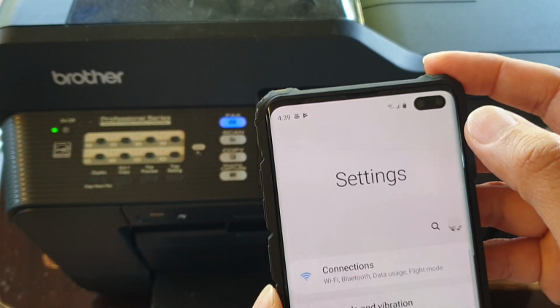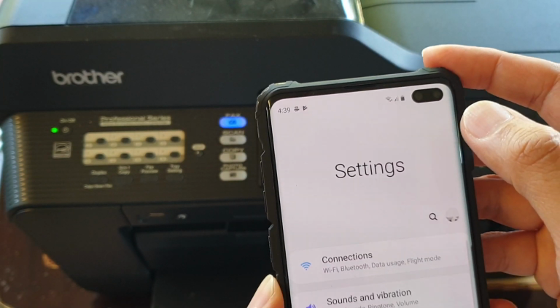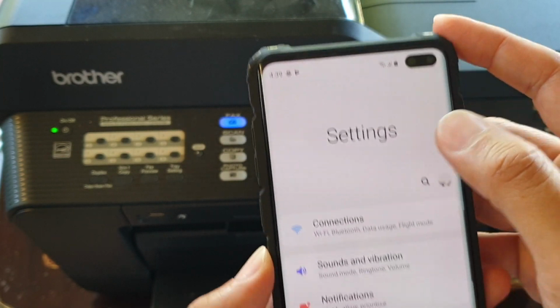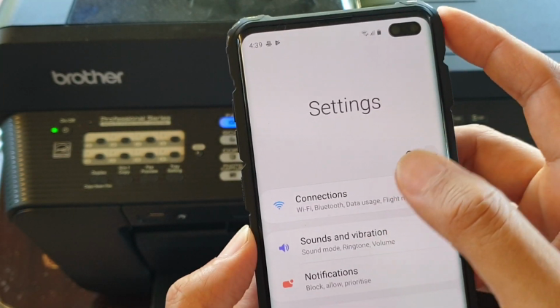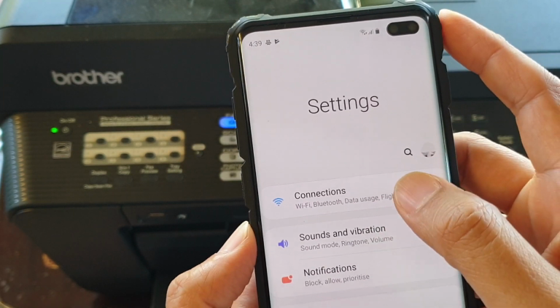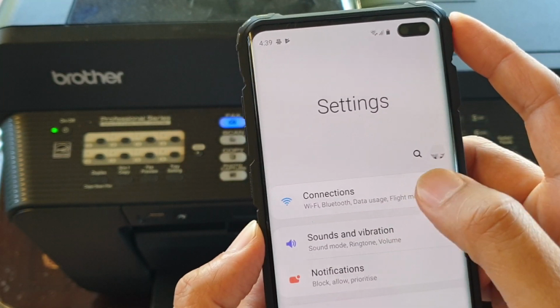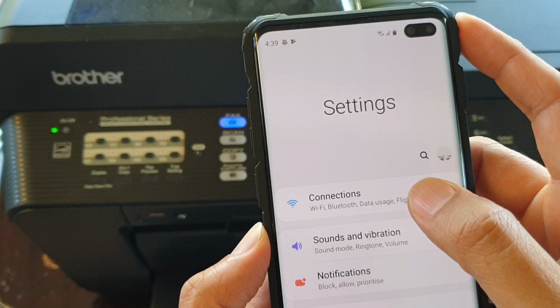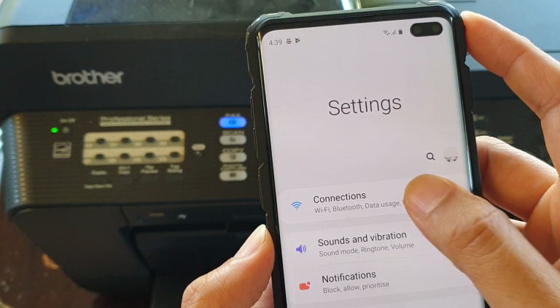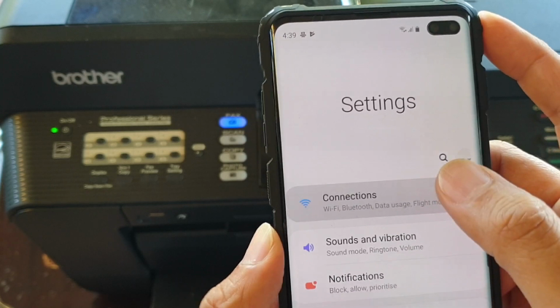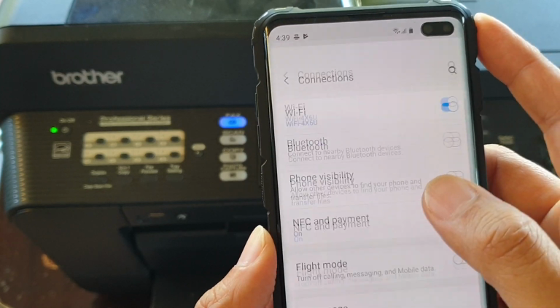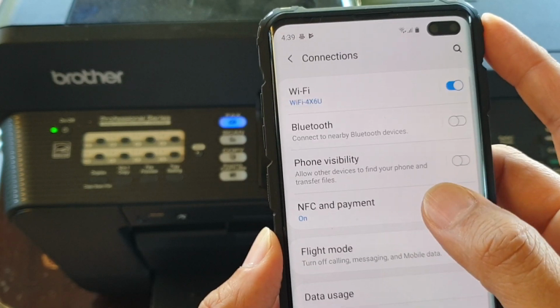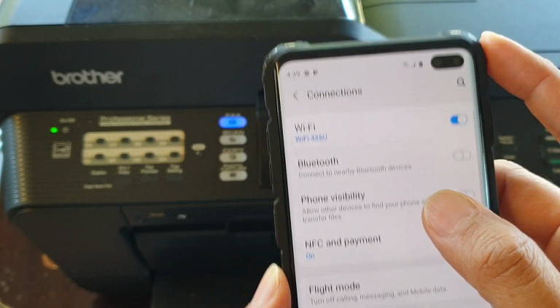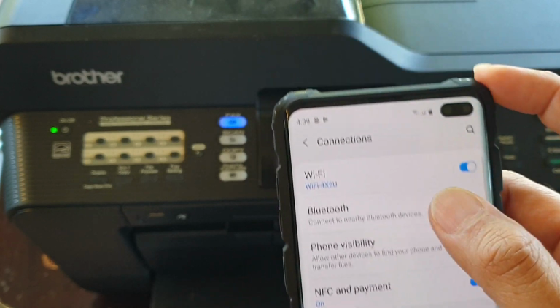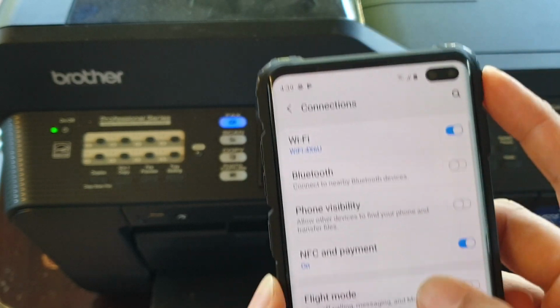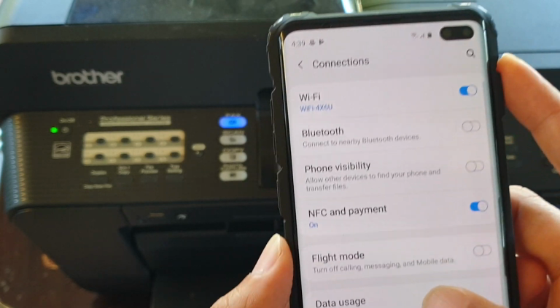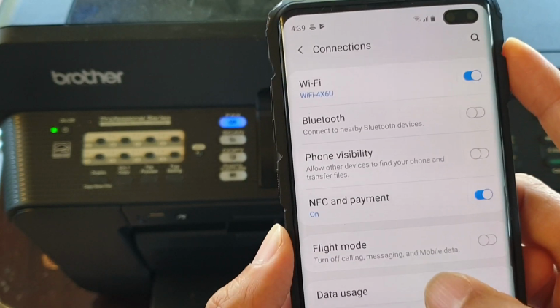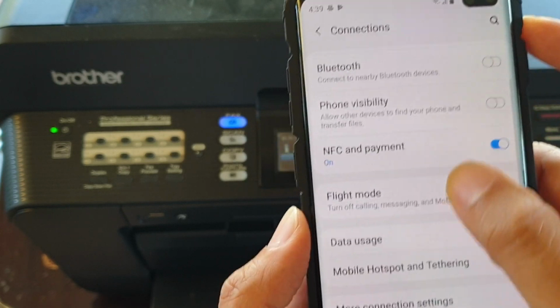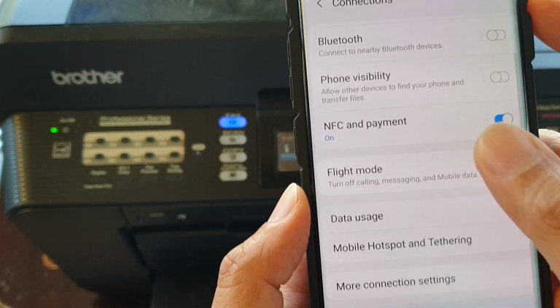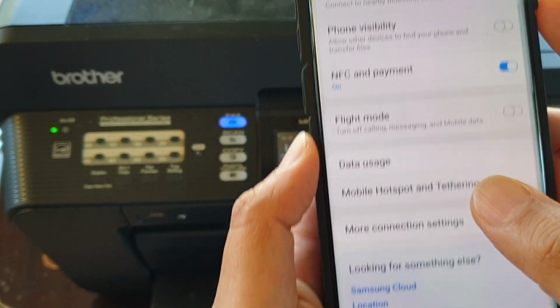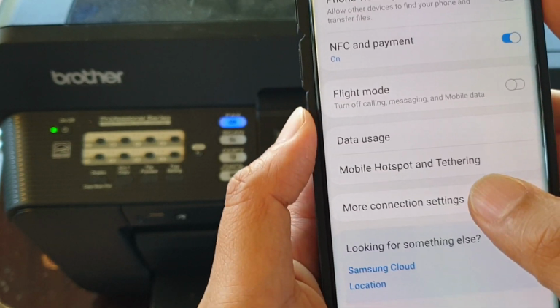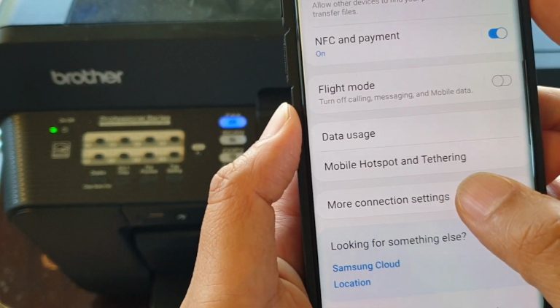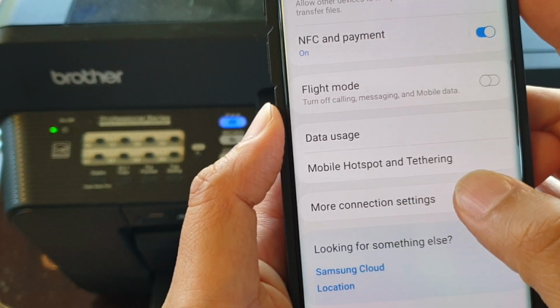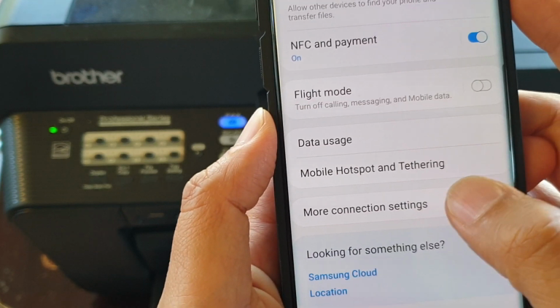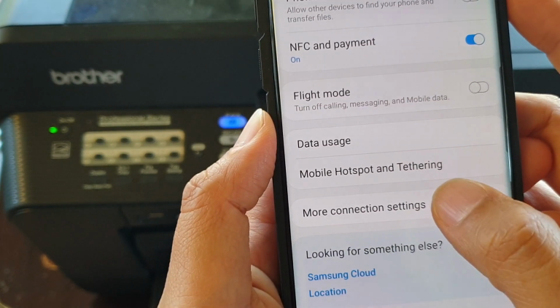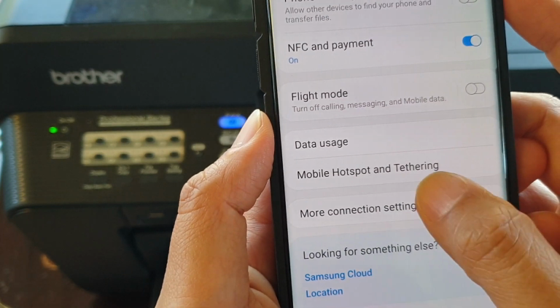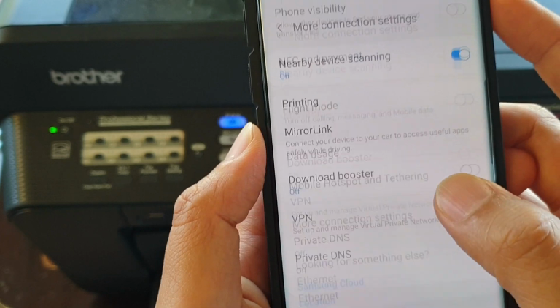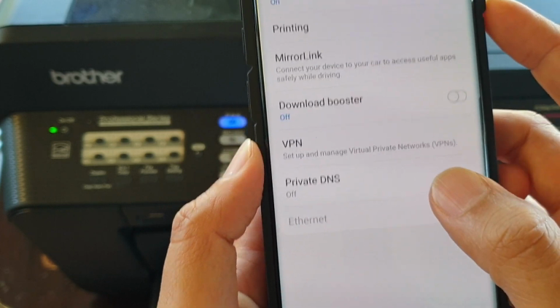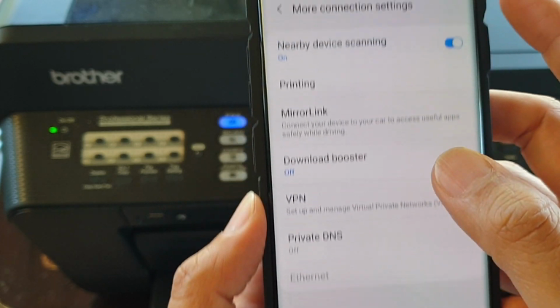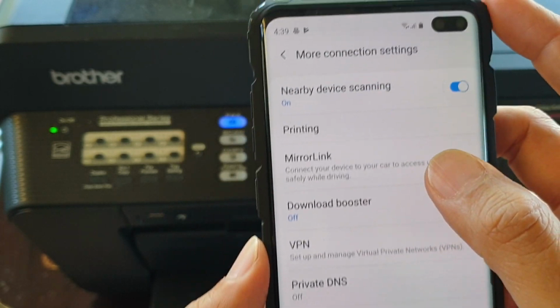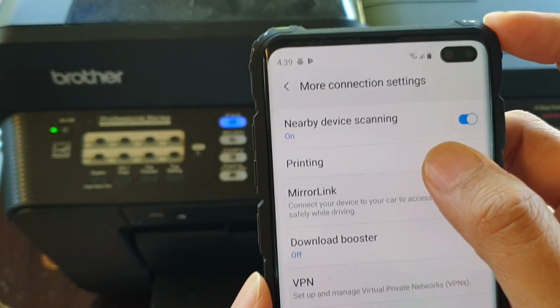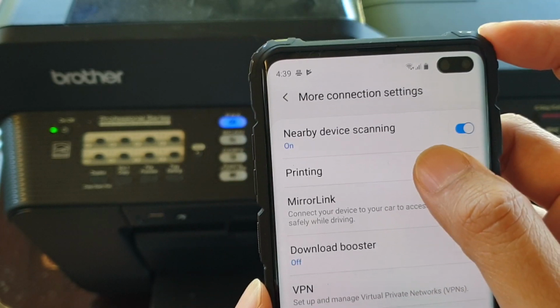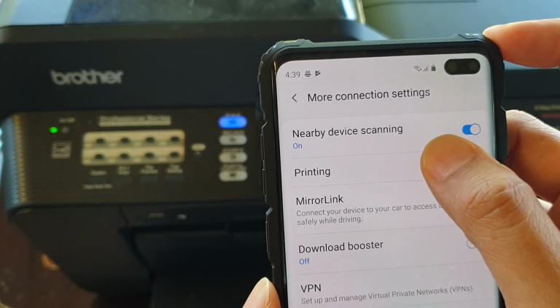From here, you want to tap on Connections. Then tap on More Connection Settings. And then in here, tap on Printing.